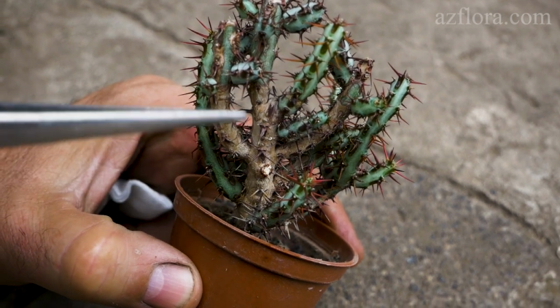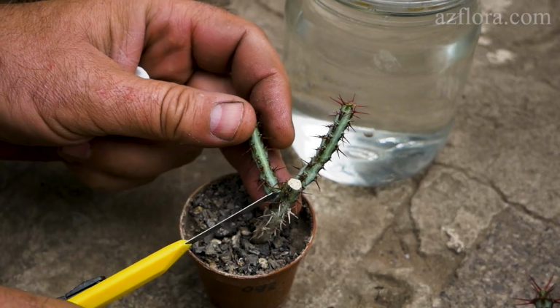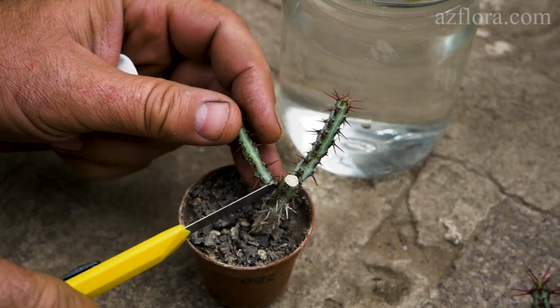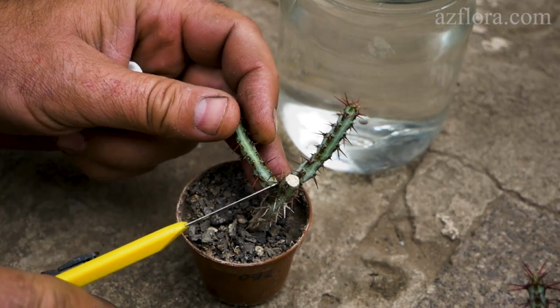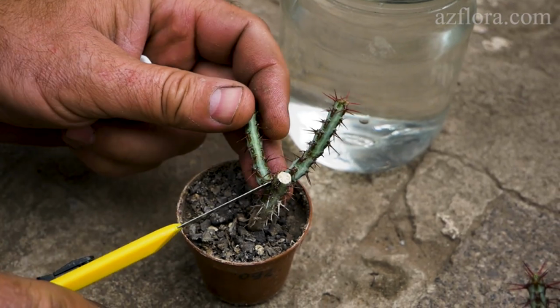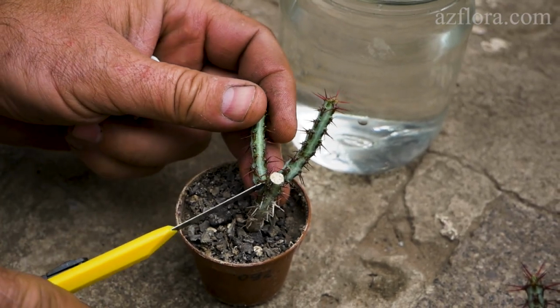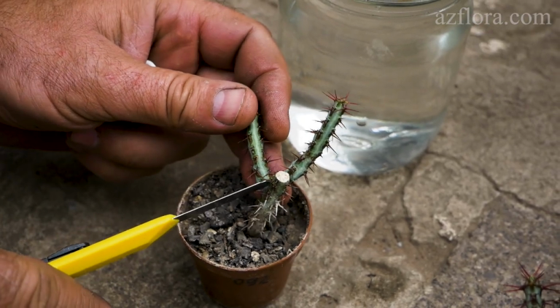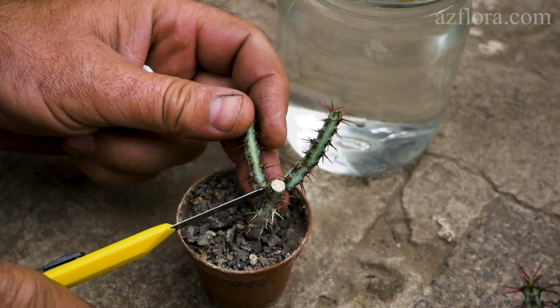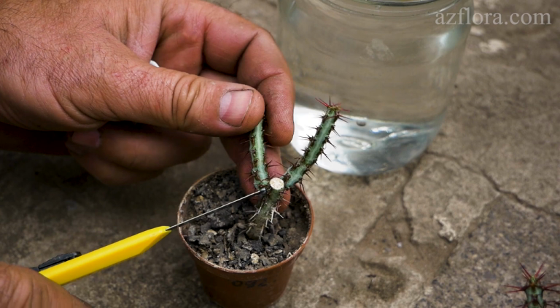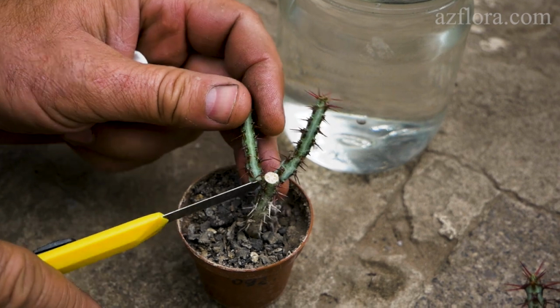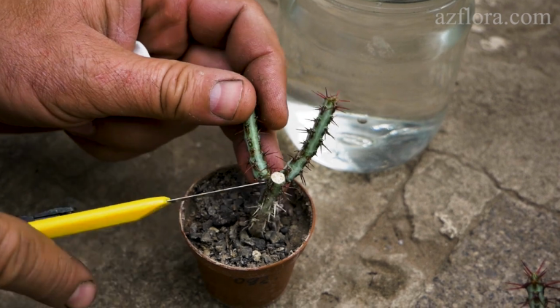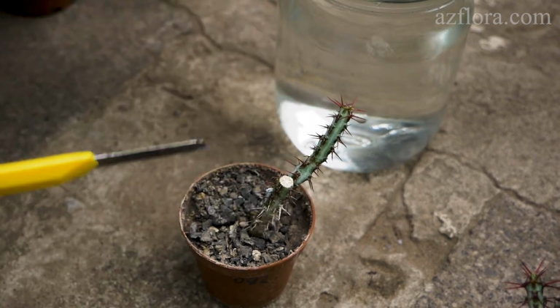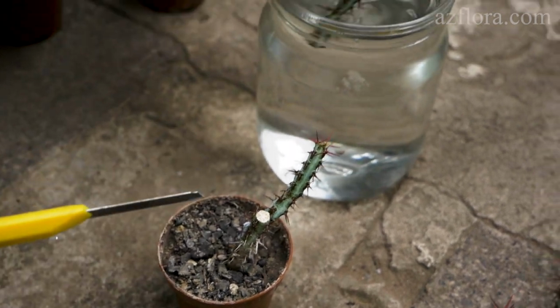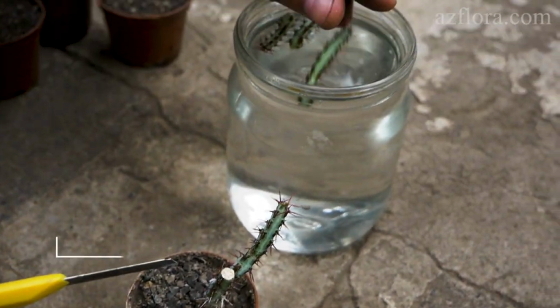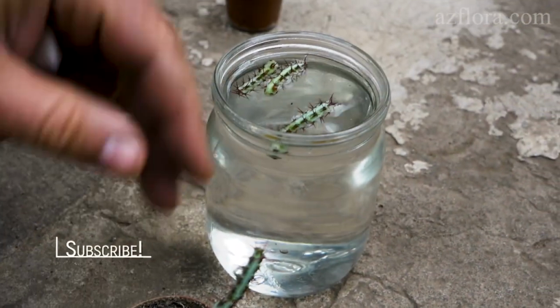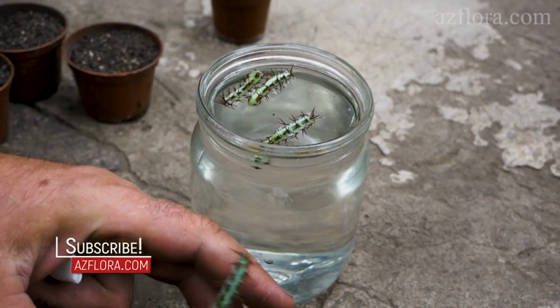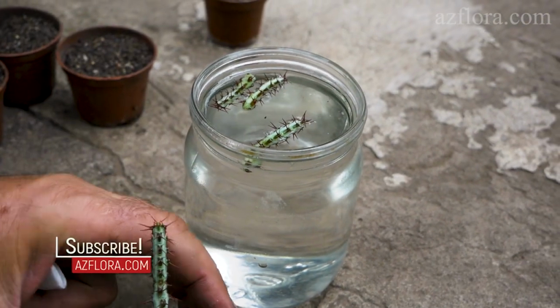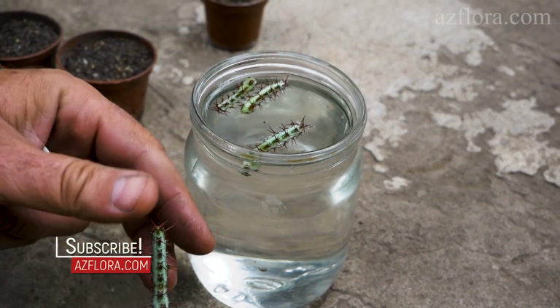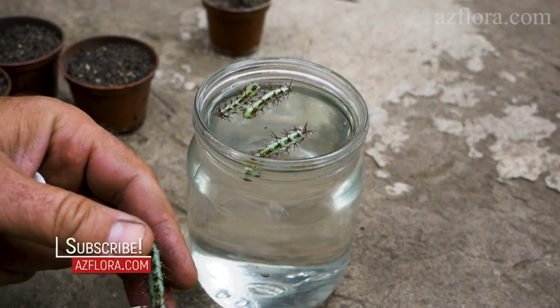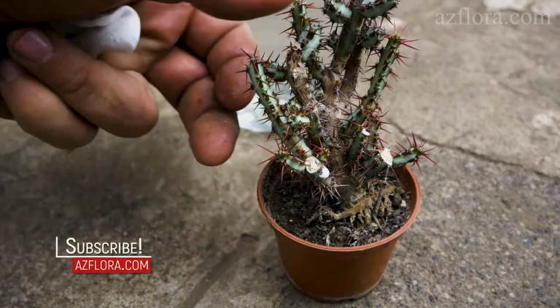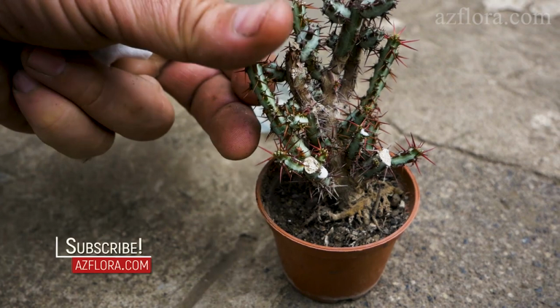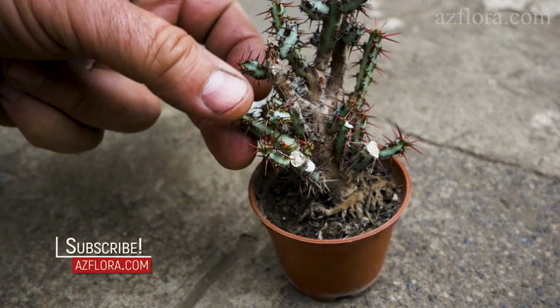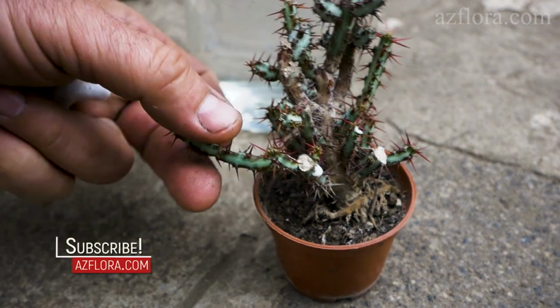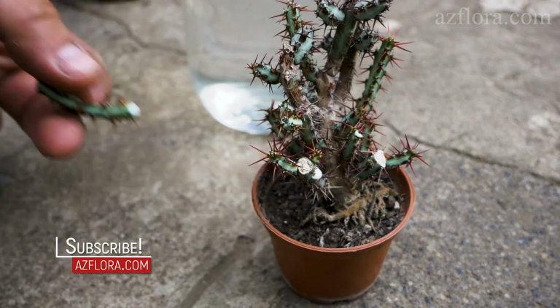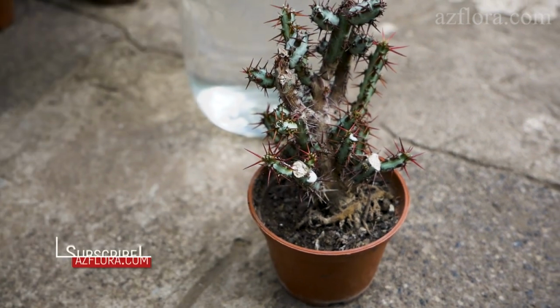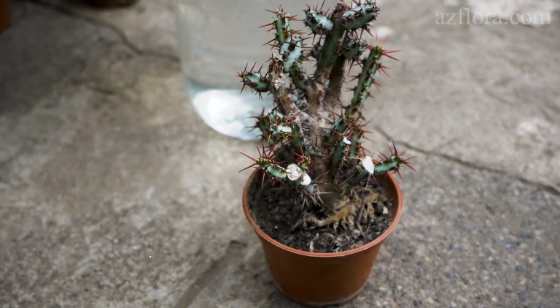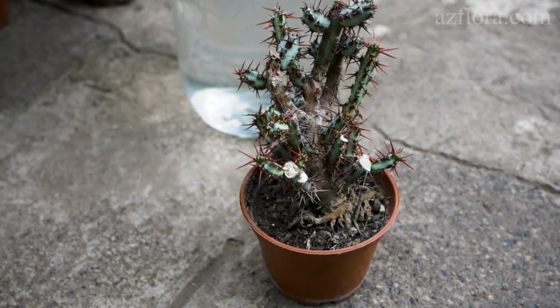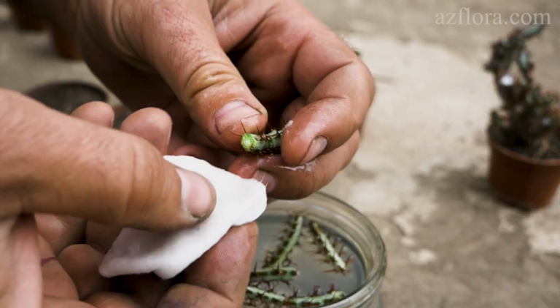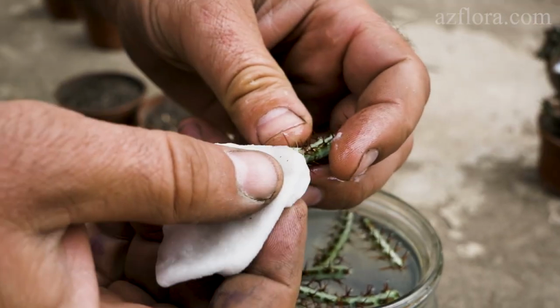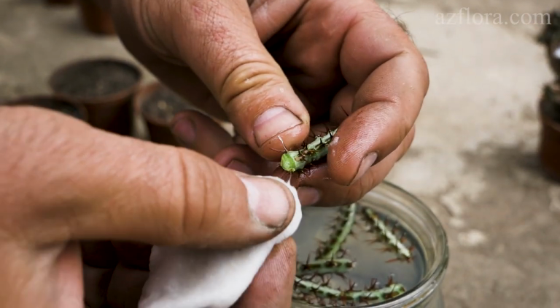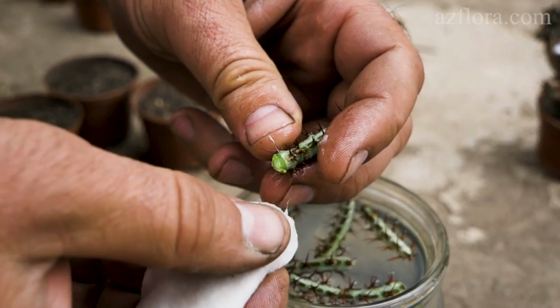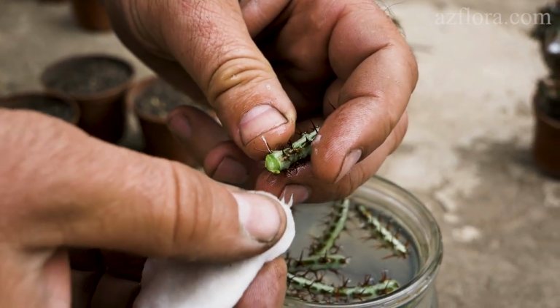If it is possible, make a cut in the place of narrowing. The cutting should be at least 2 cm long. In the place of the cut, the milky sap begins to stand out. We wash it off with warm water.